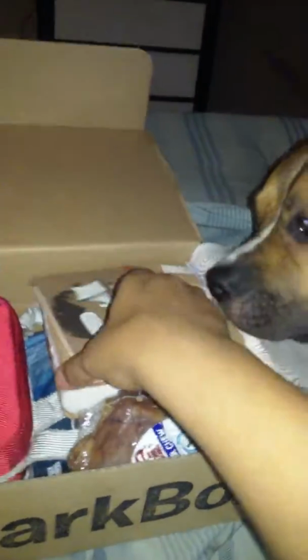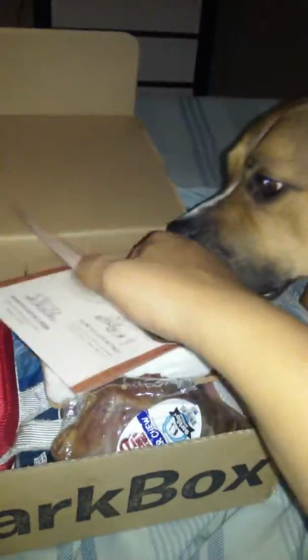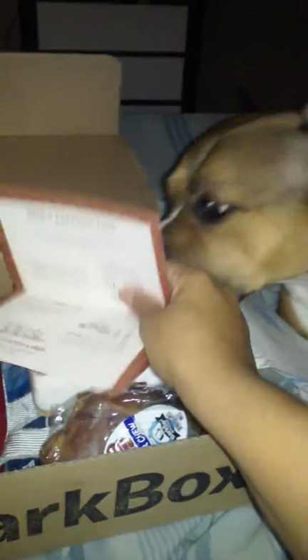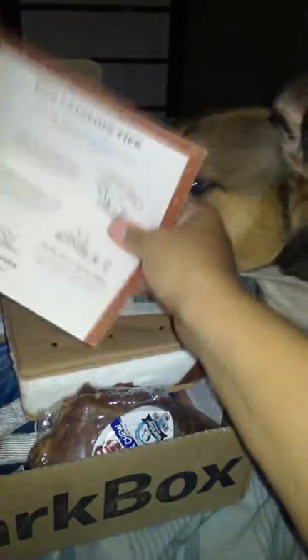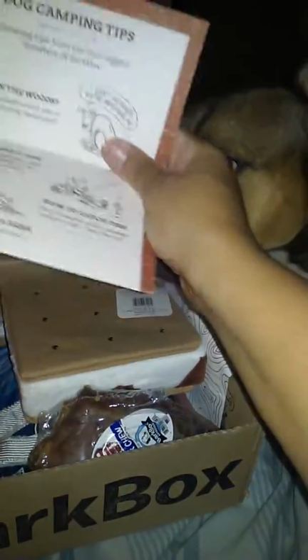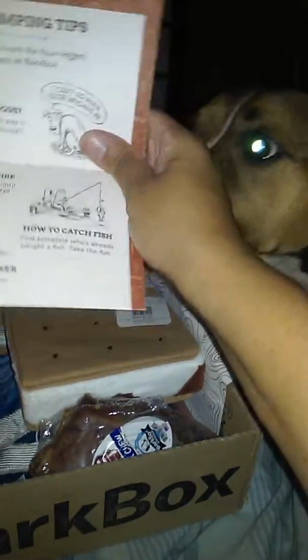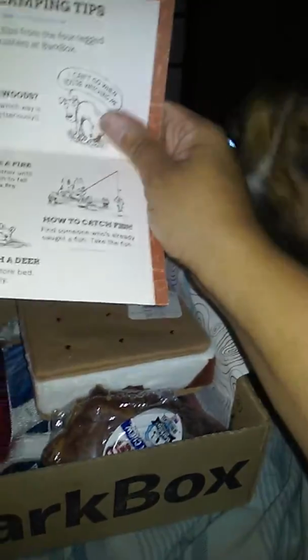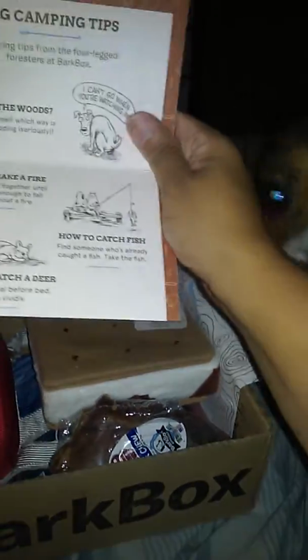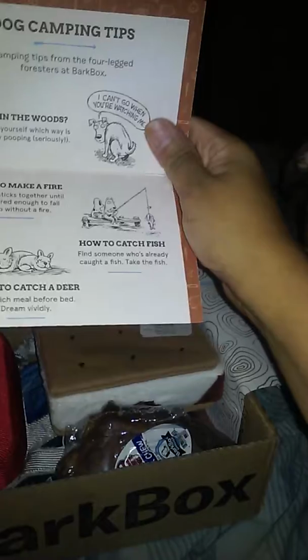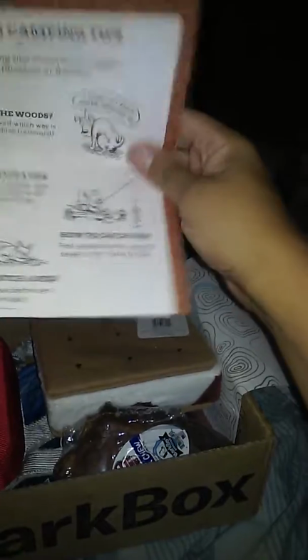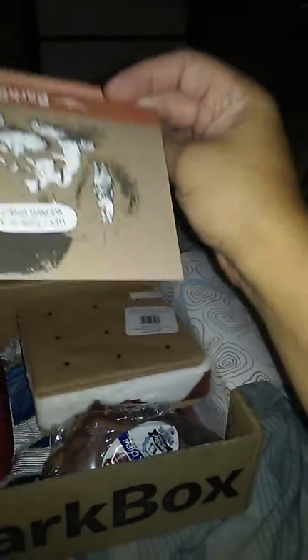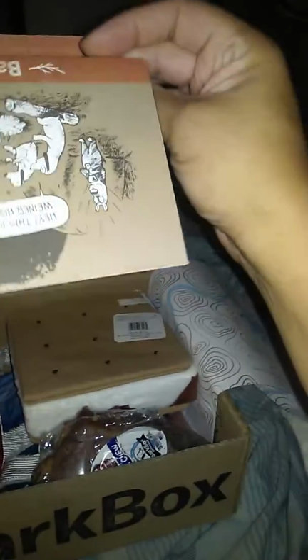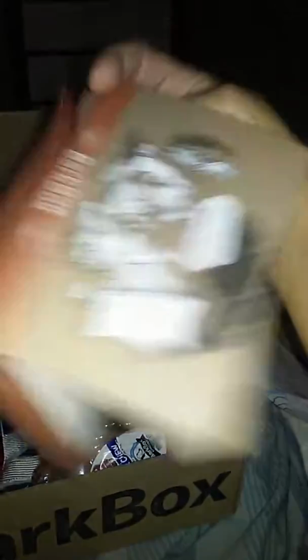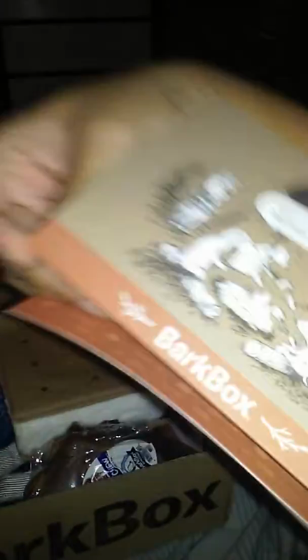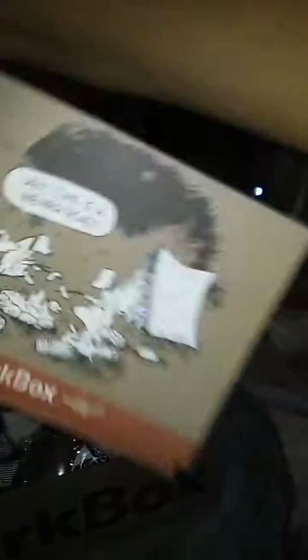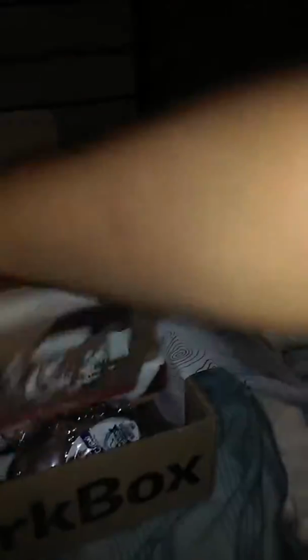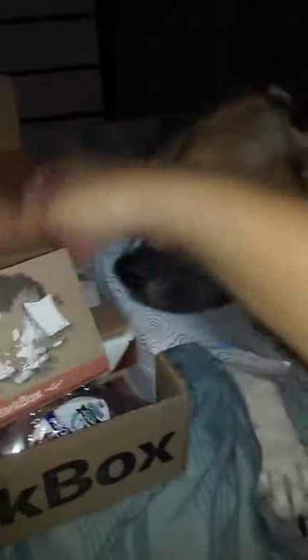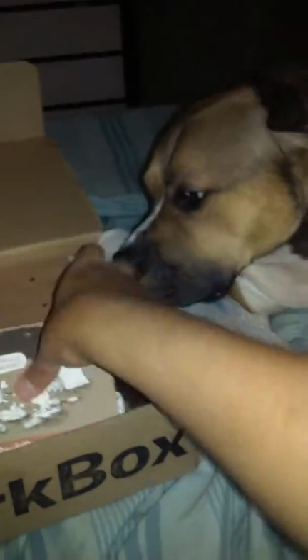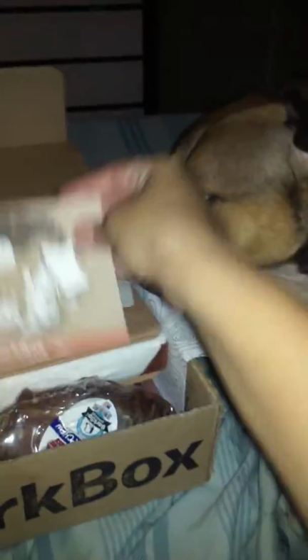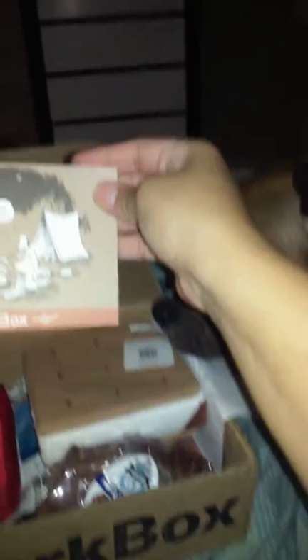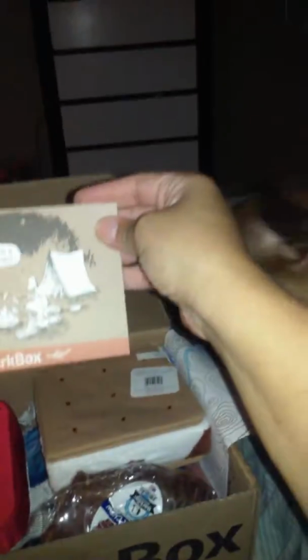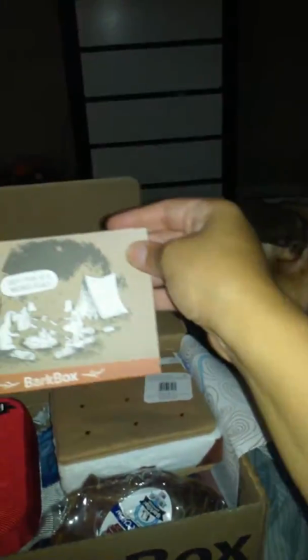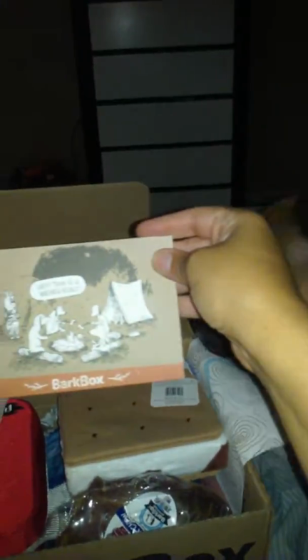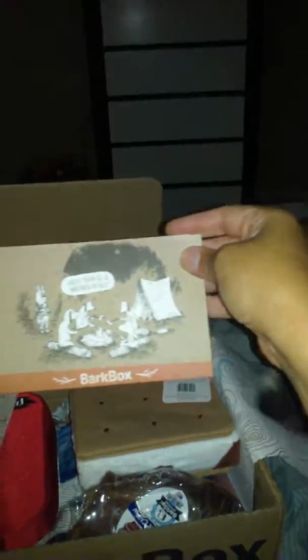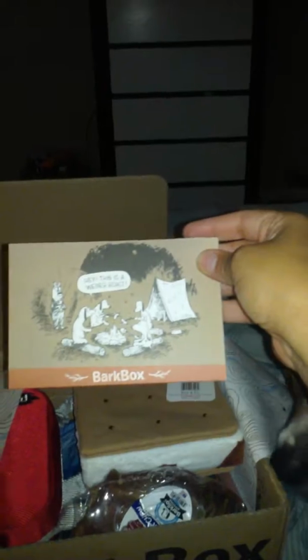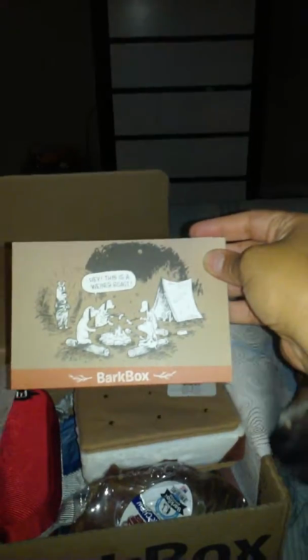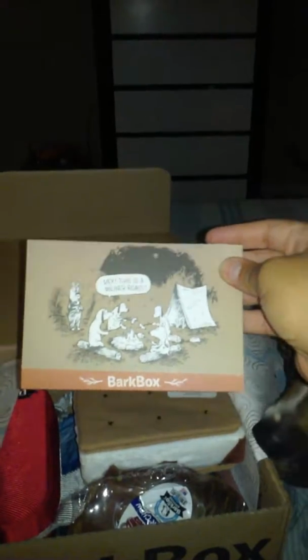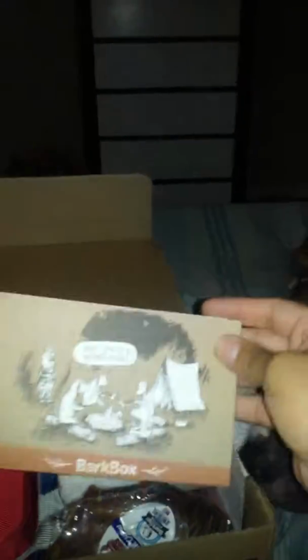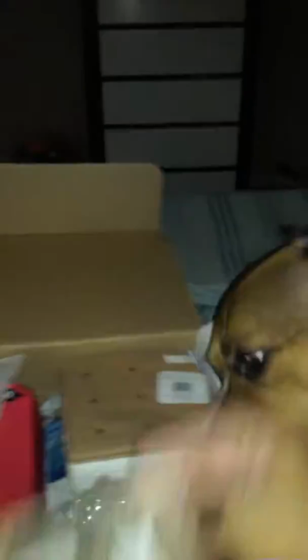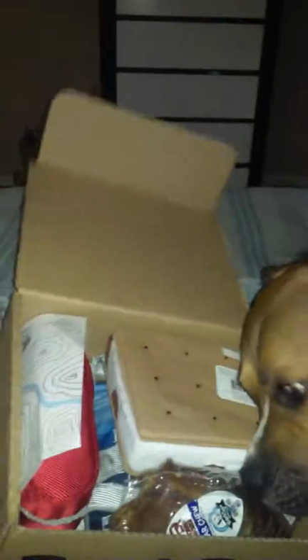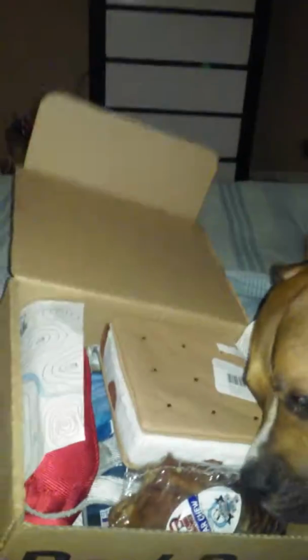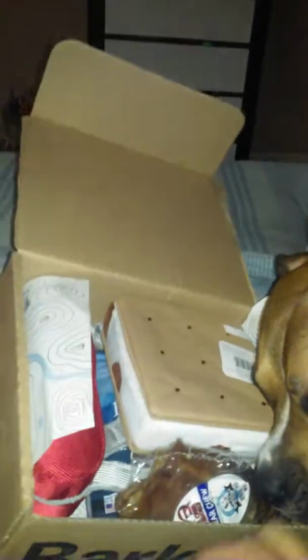So this month's Bark Box is dog camping tips. Wait — this is a wiener roast. Okay, so it's gonna be about camping, I see.